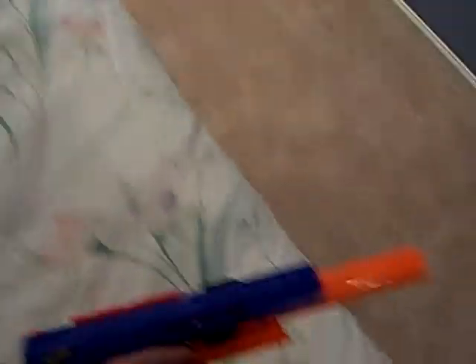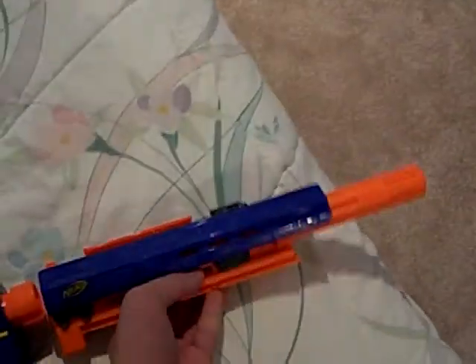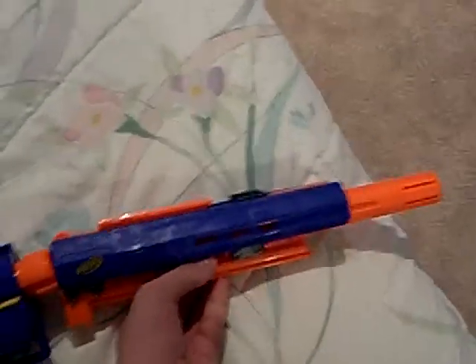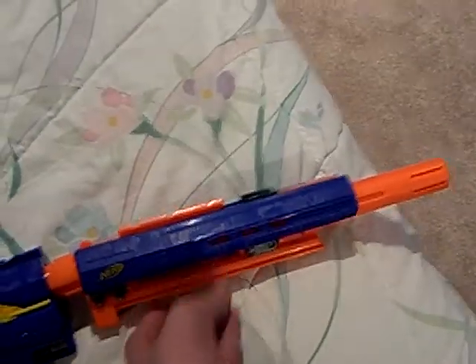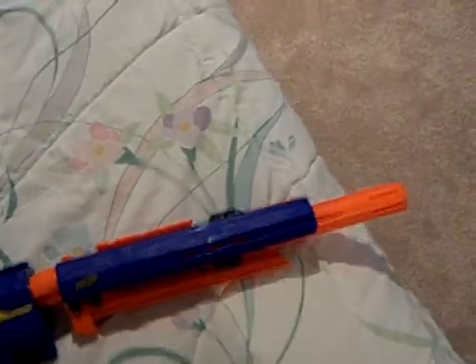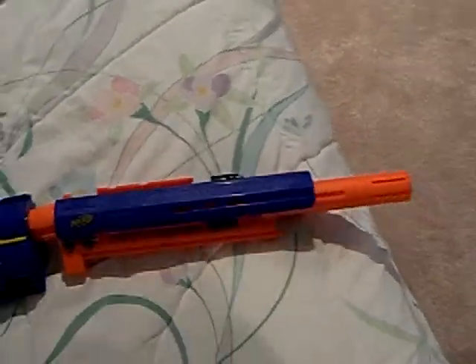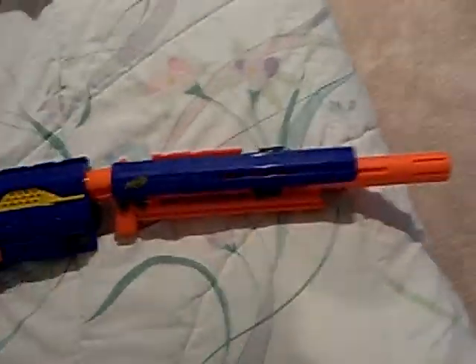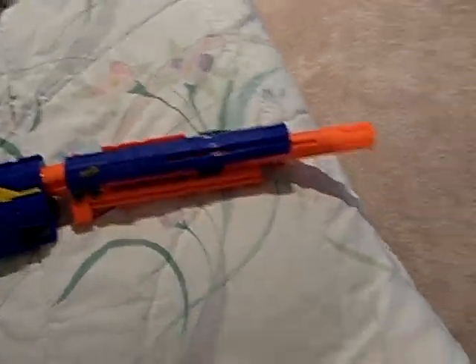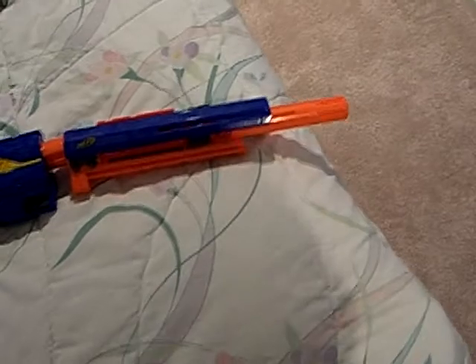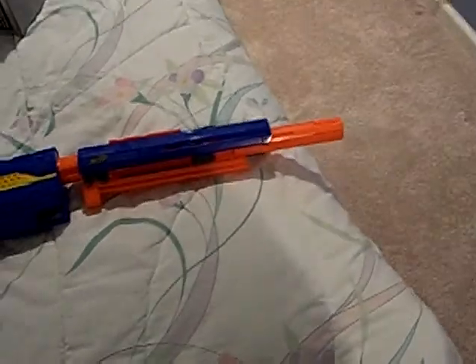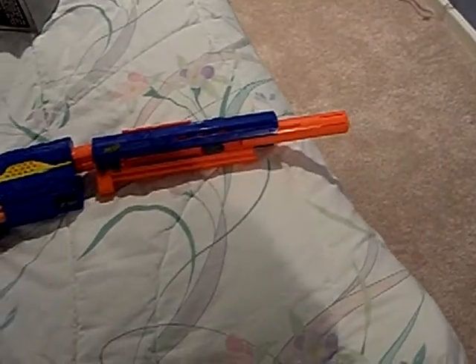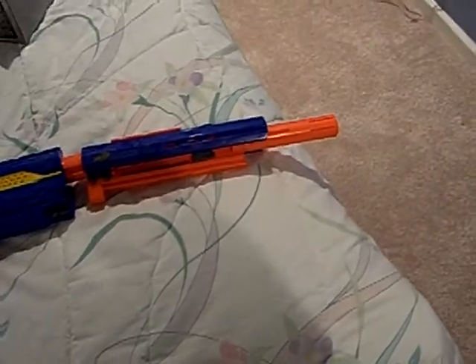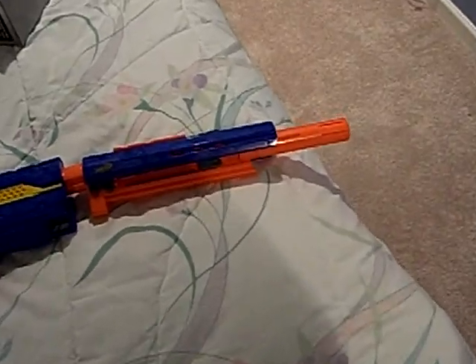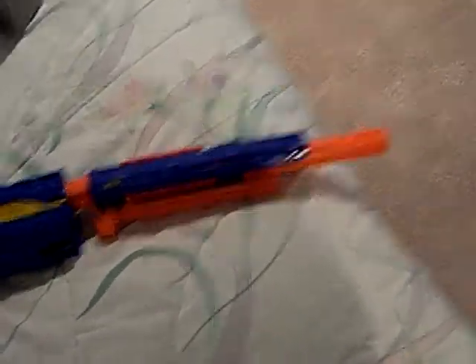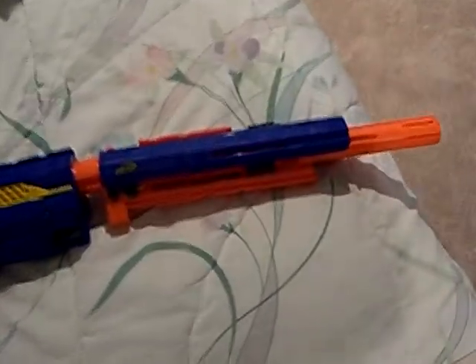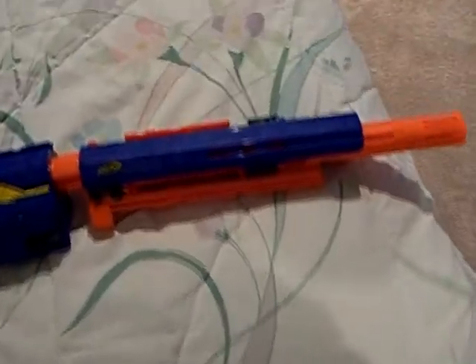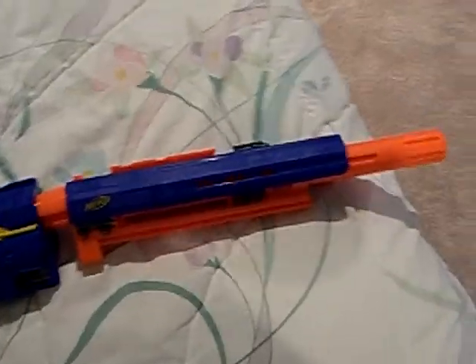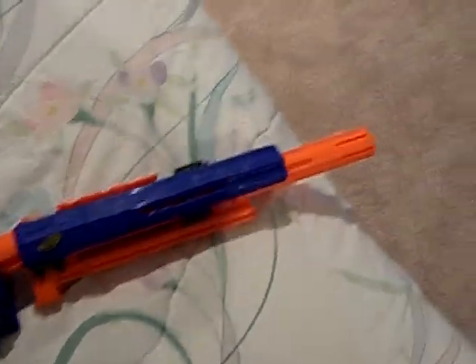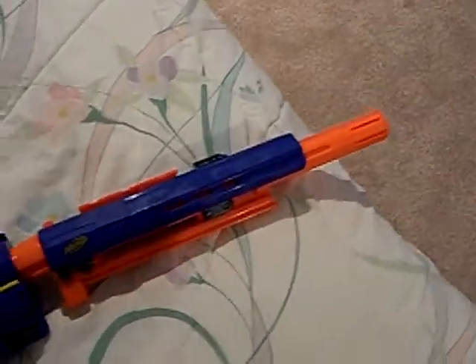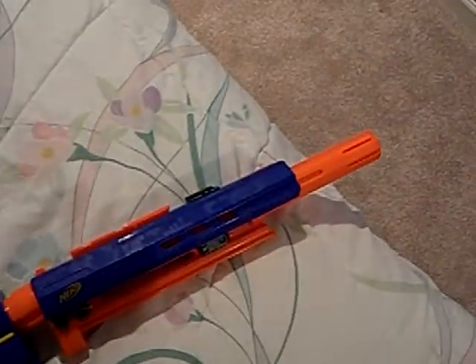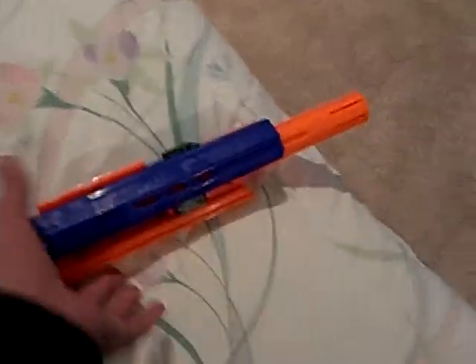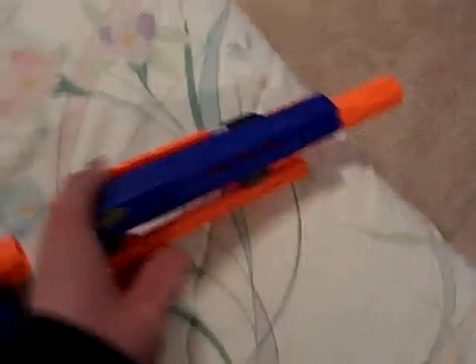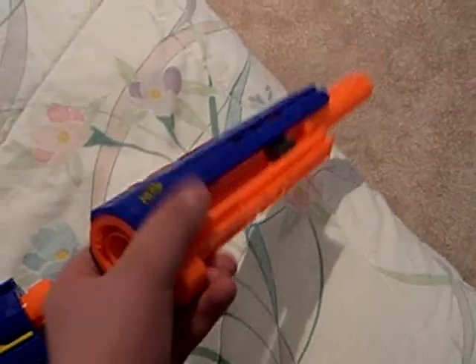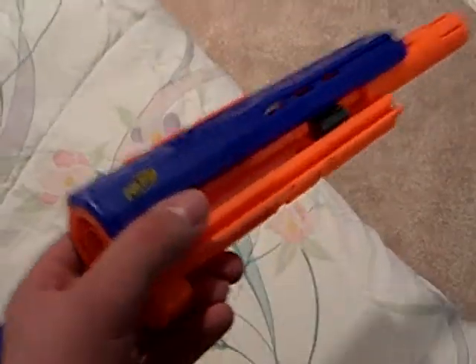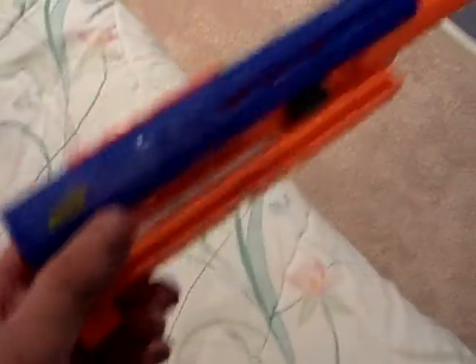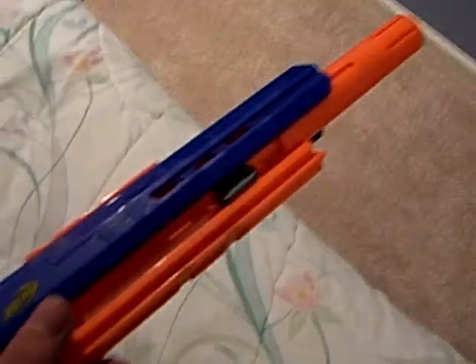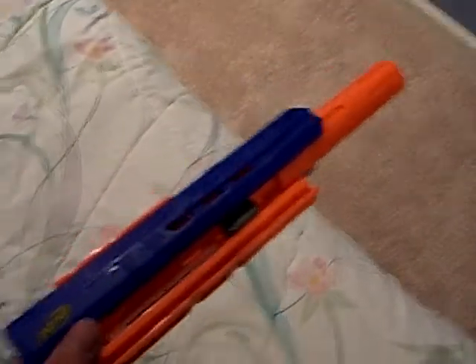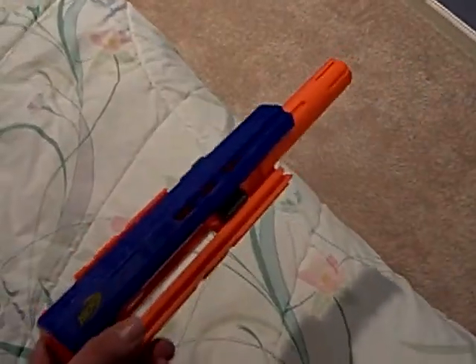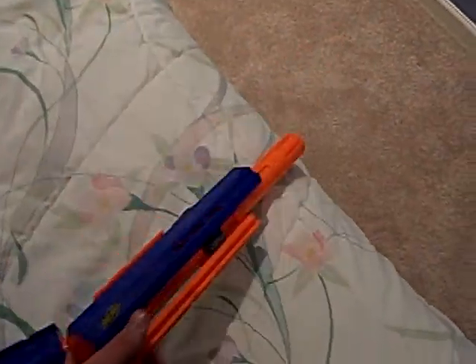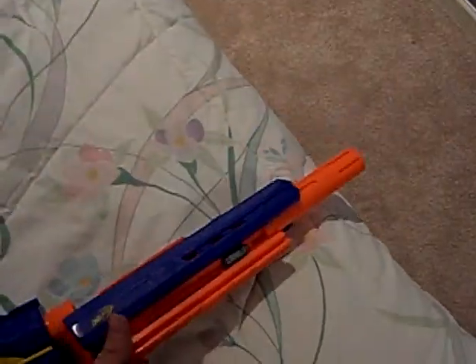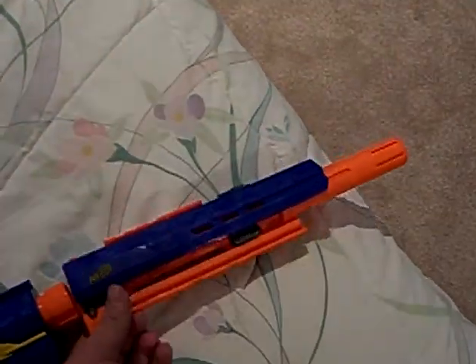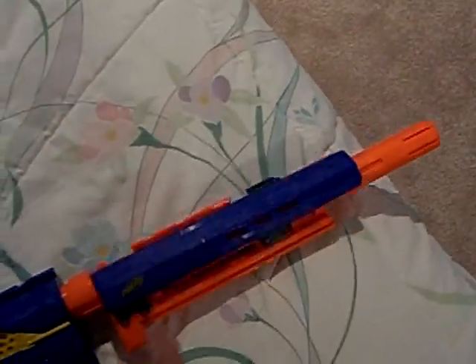You would probably see something like it in Call of Duty, or Modern Warfare, or whatever. It's a very interesting gun and I really, really like it. It's pretty interesting, actually.